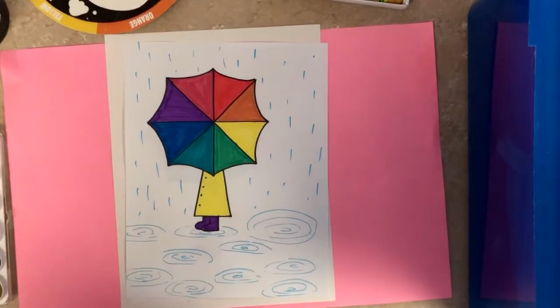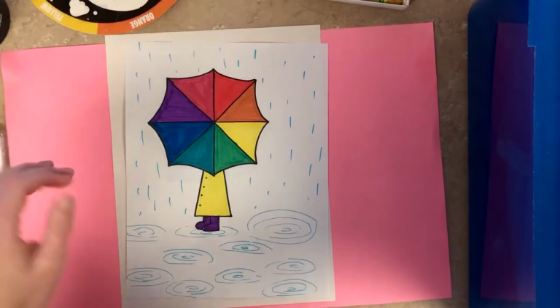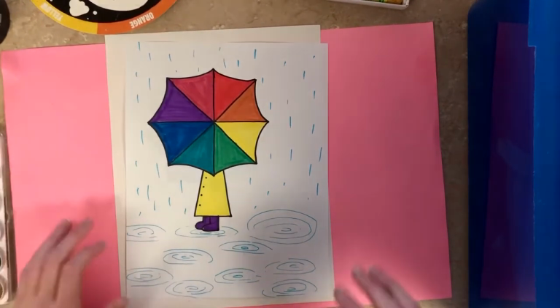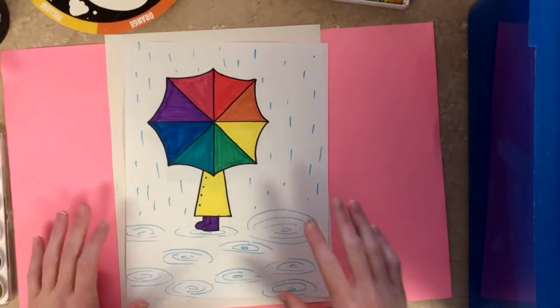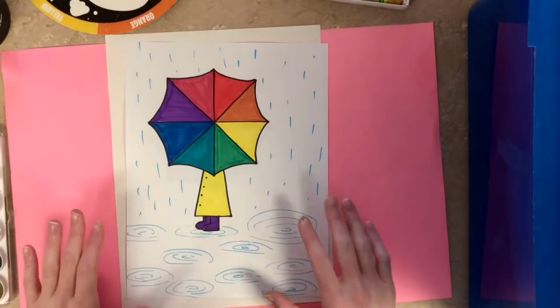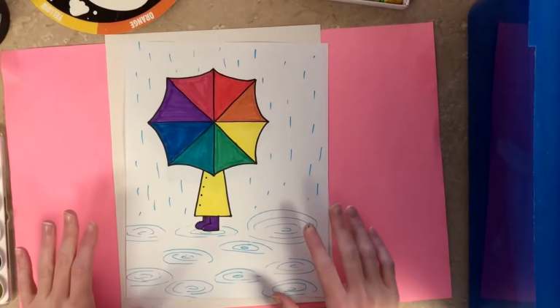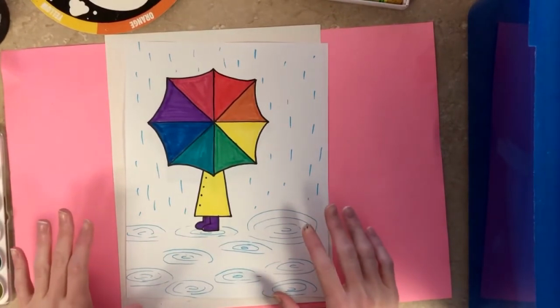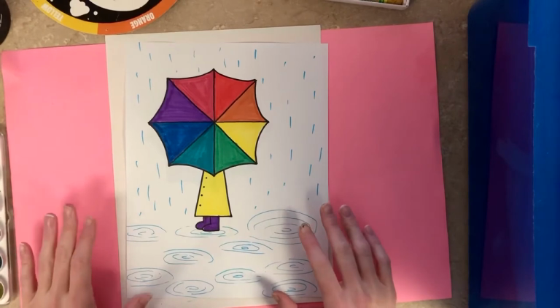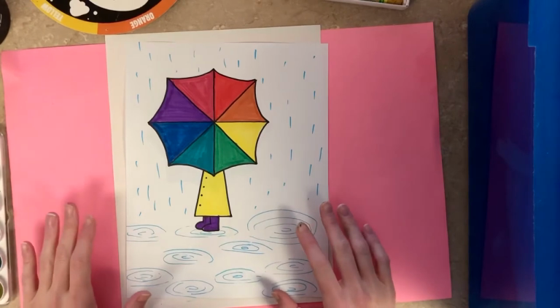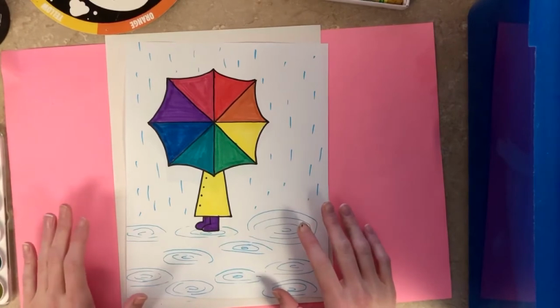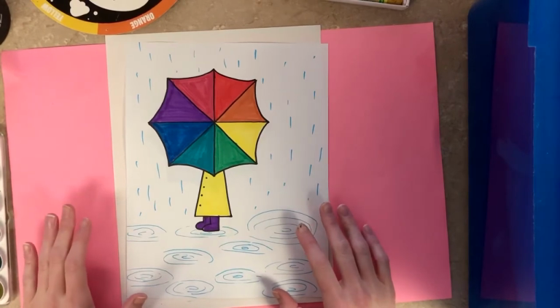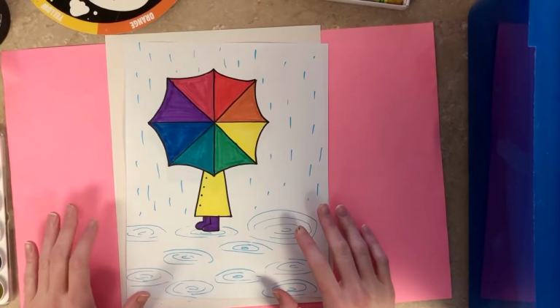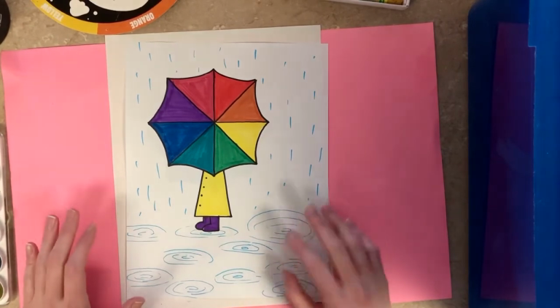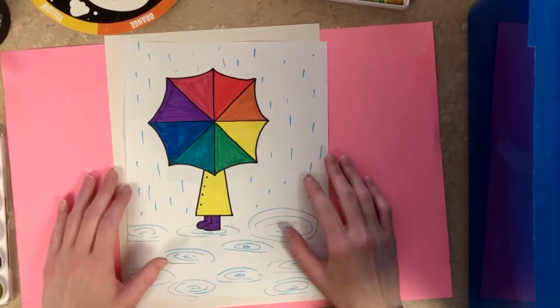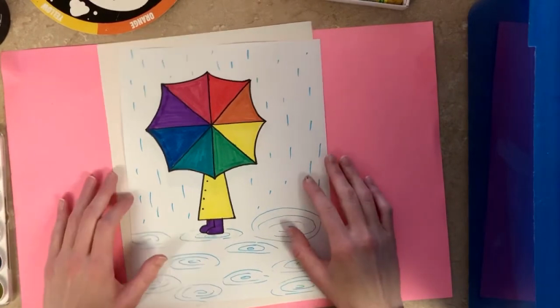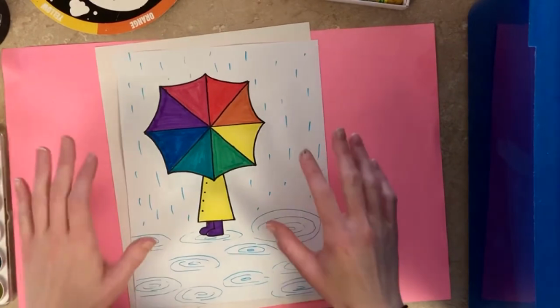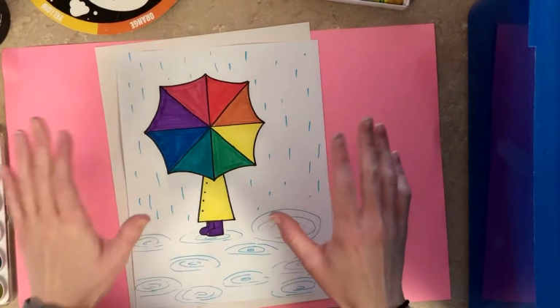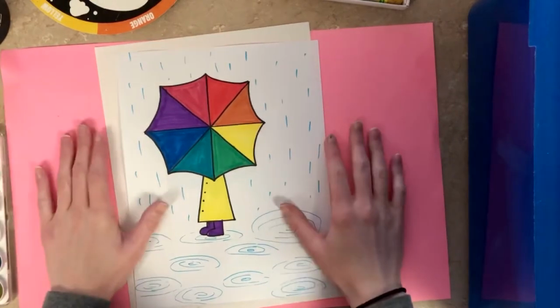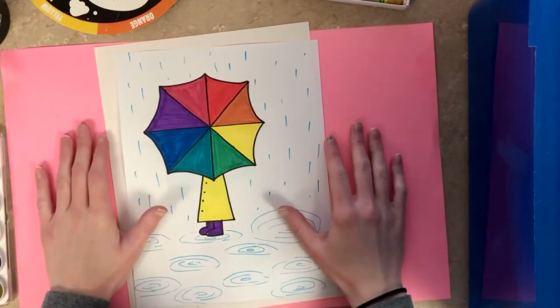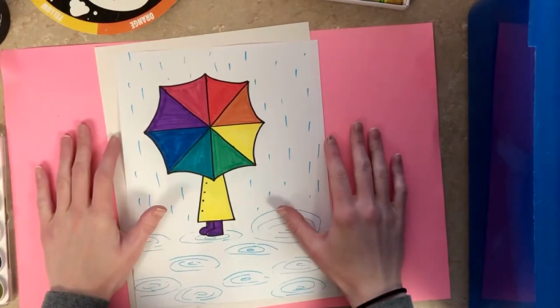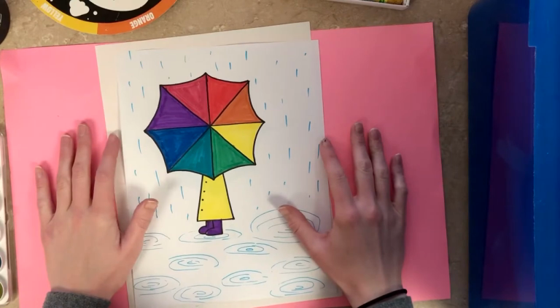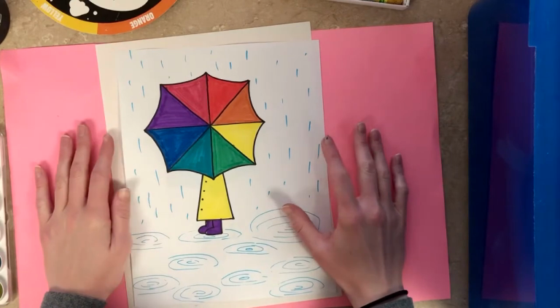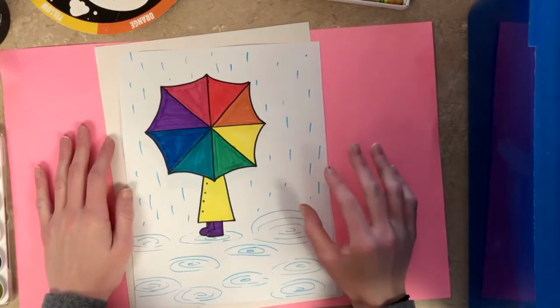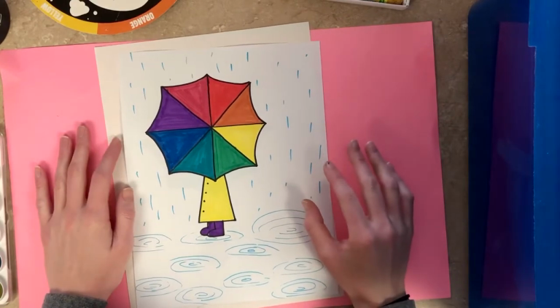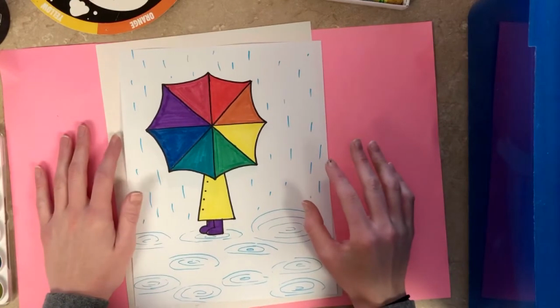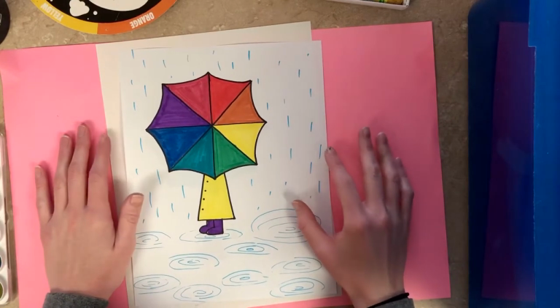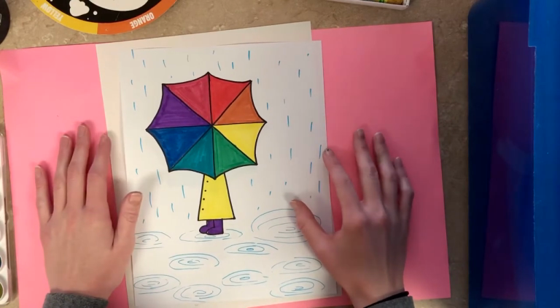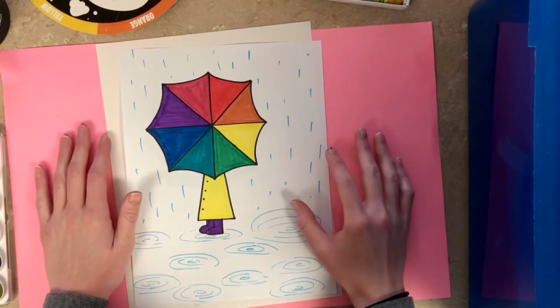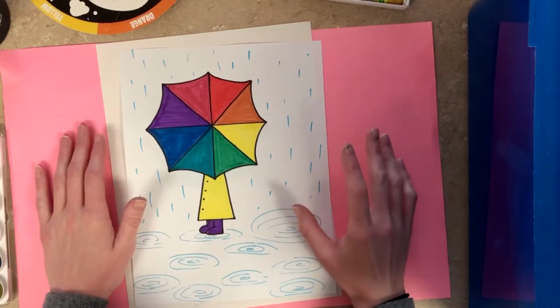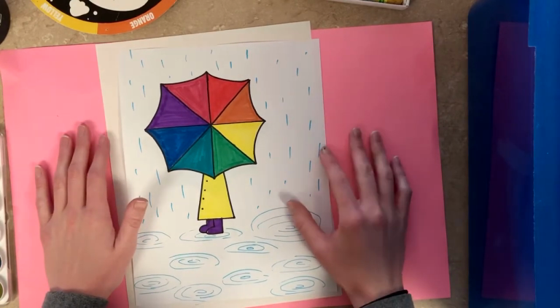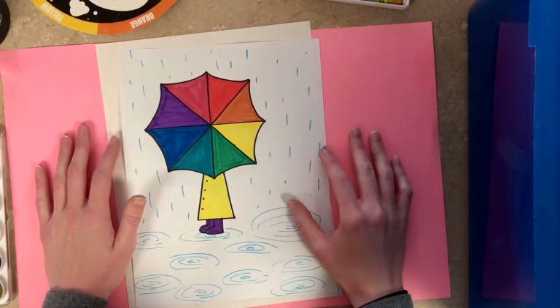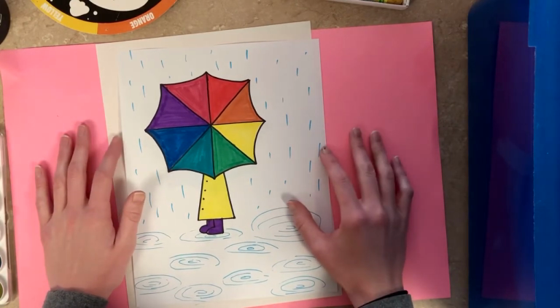We're a little wobbly, we'll see if that levels out. How's it going this week? I wanted to focus a little bit more on color.